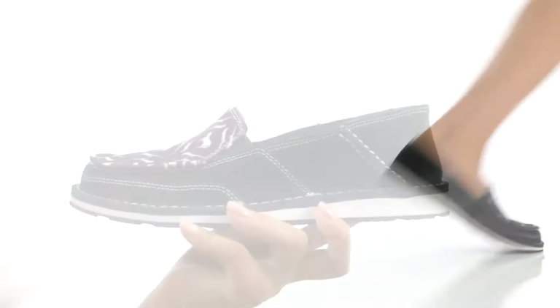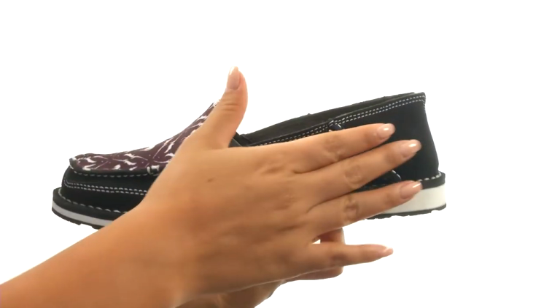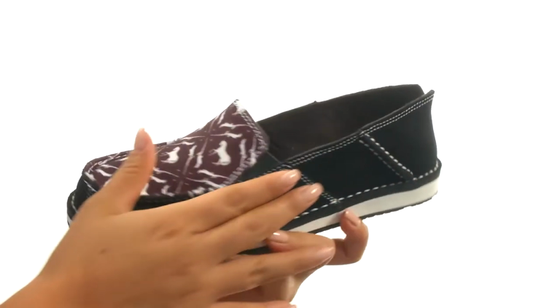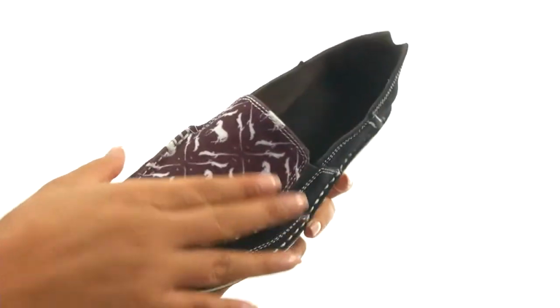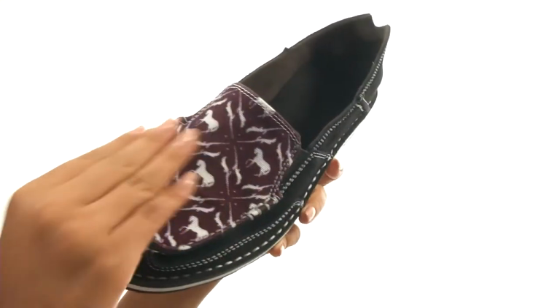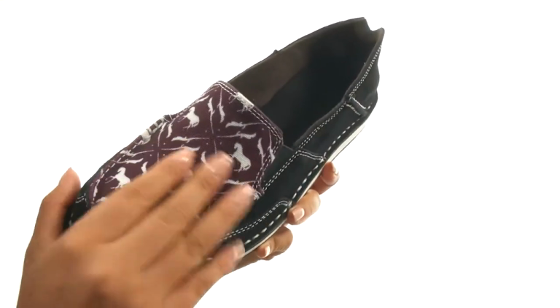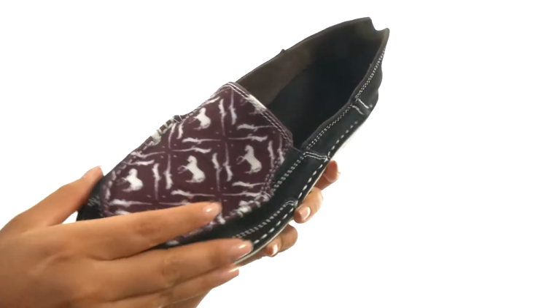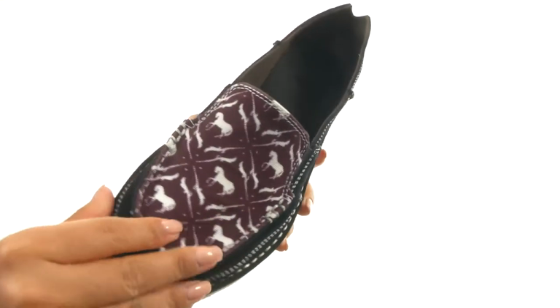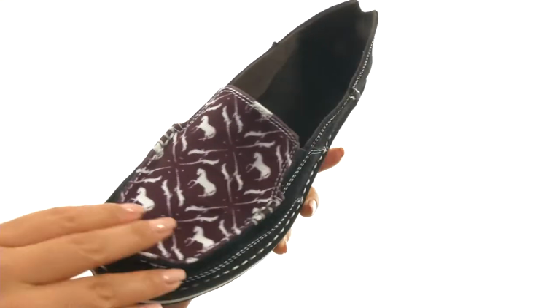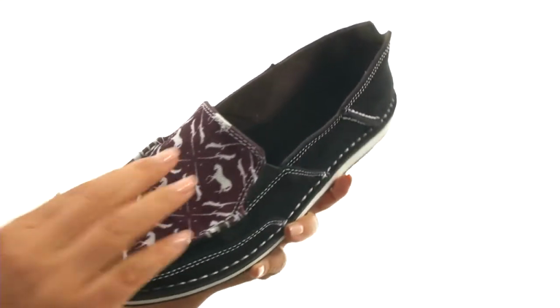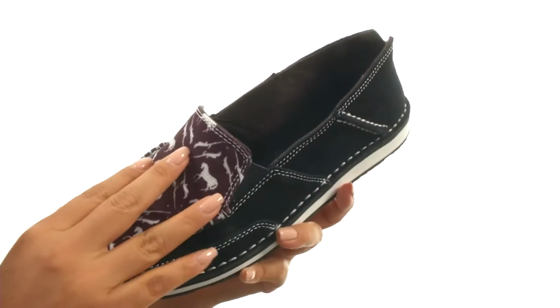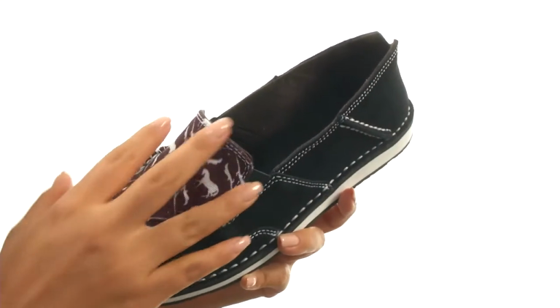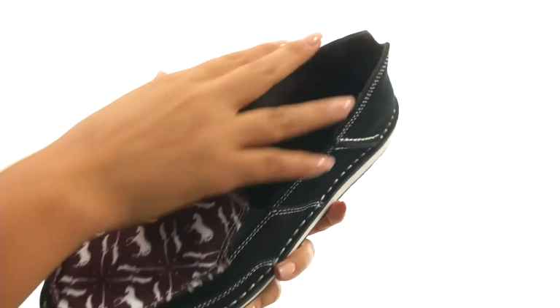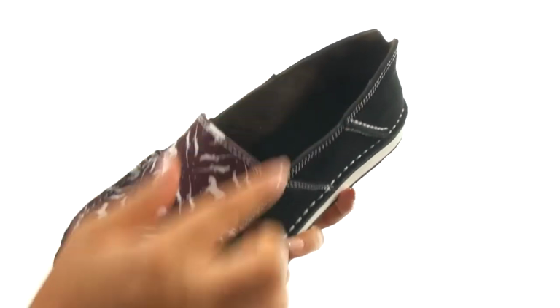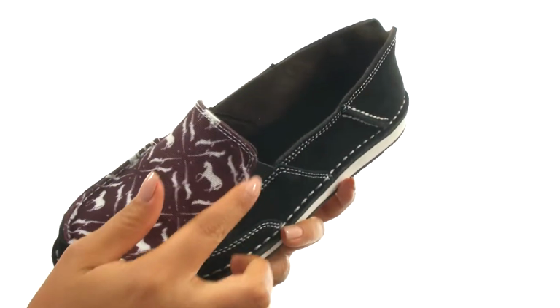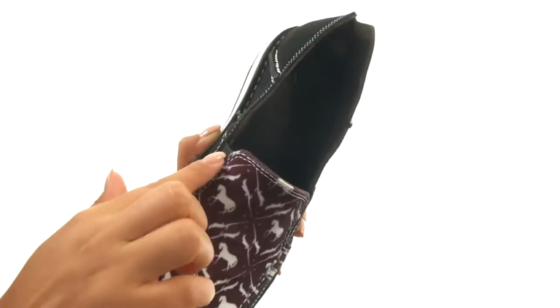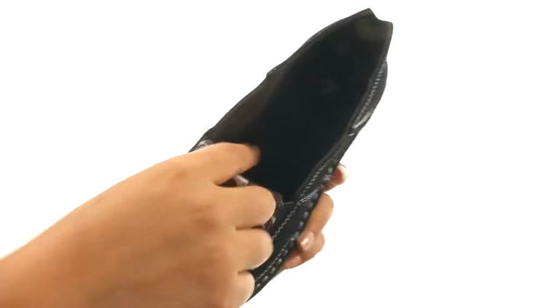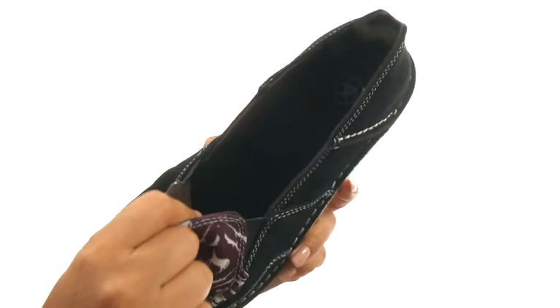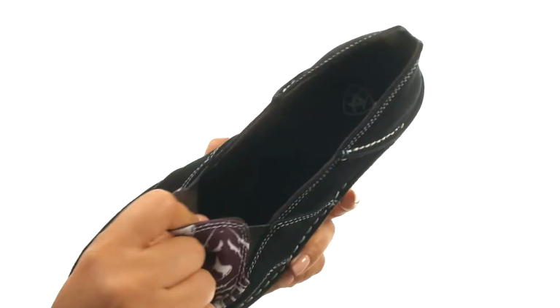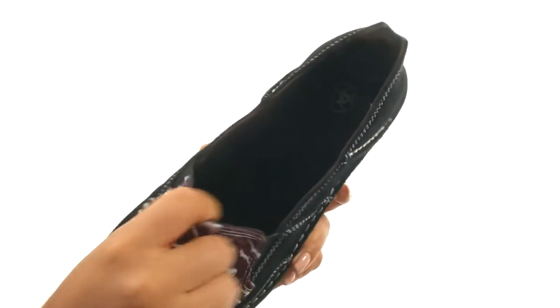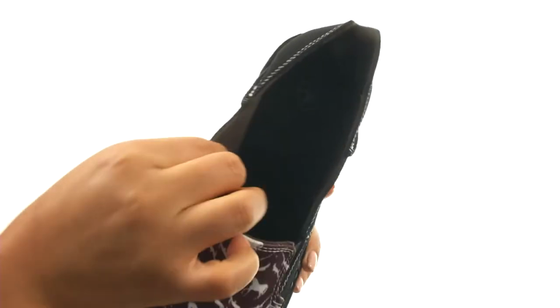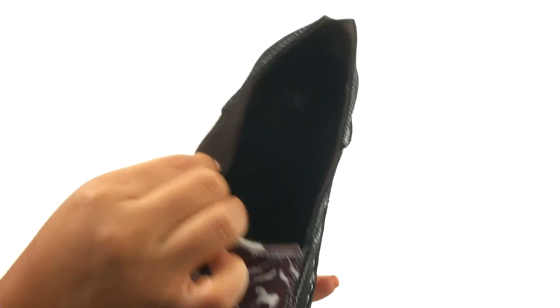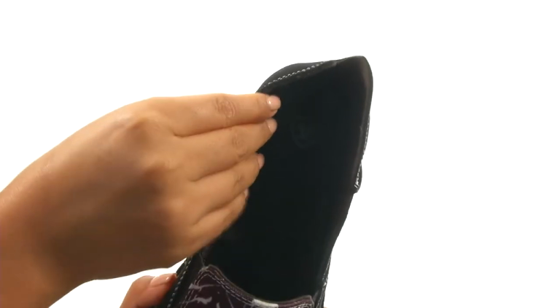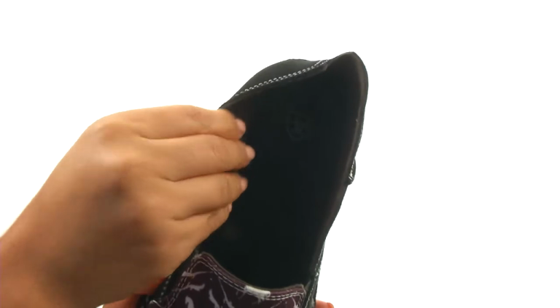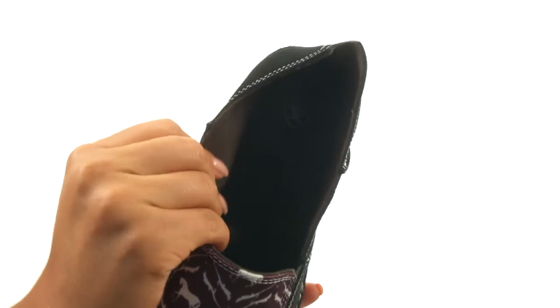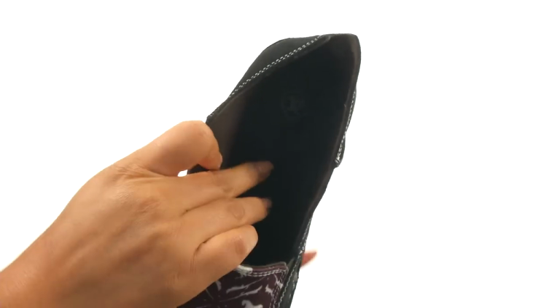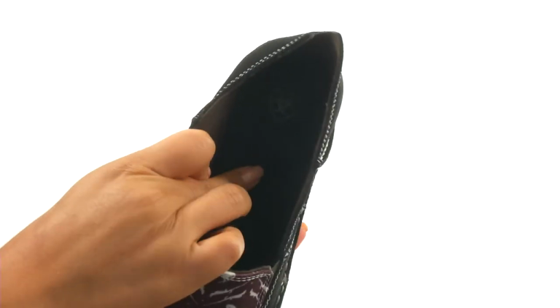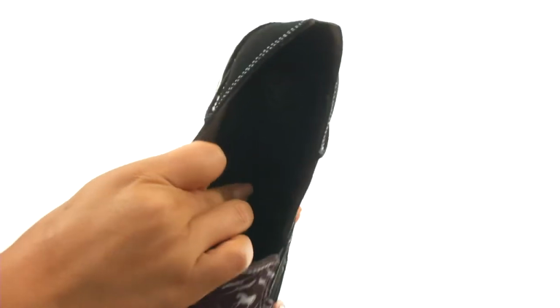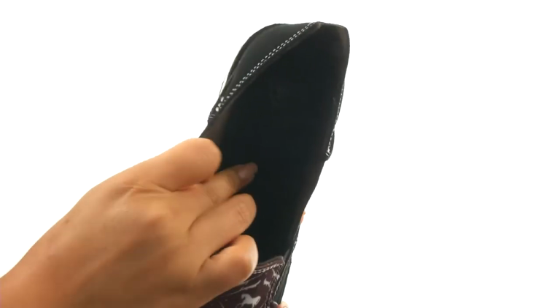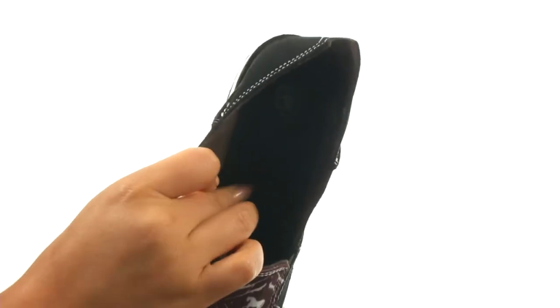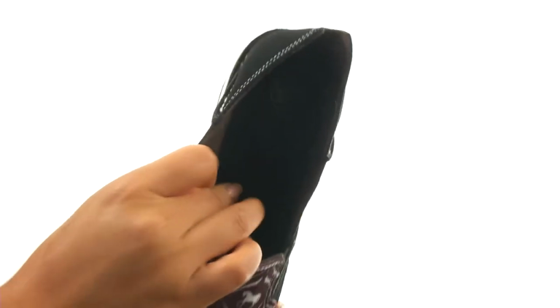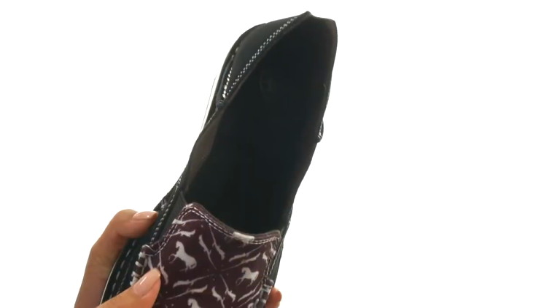Here we have a leather and fabric upper that feels so soft. They offer an easy slip-on construction with goring on the sides for a comfortable fit. On the inside, there's soft leather lining with a cushioned footbed that will provide comfort and support.